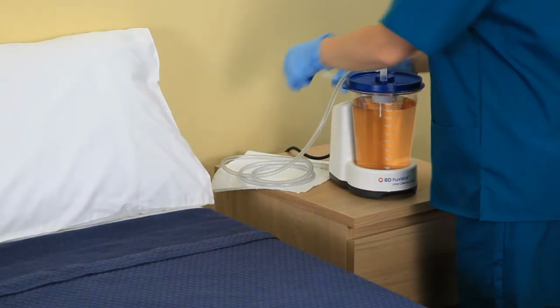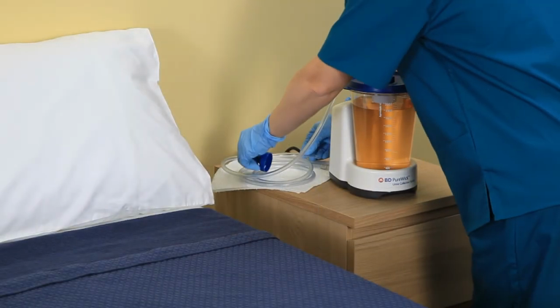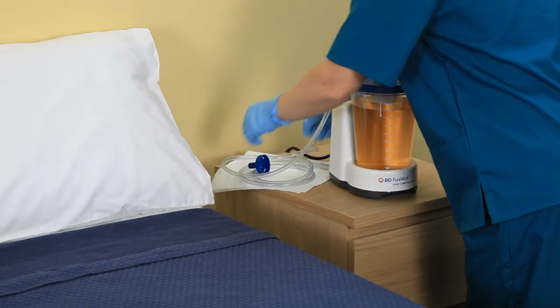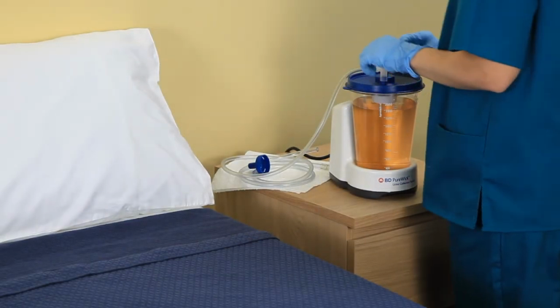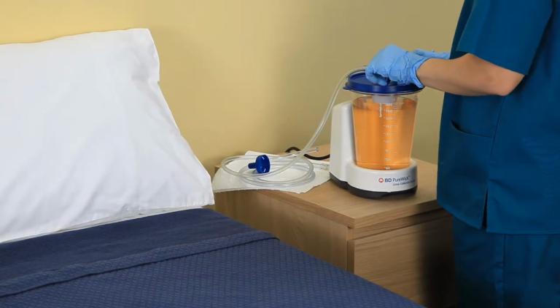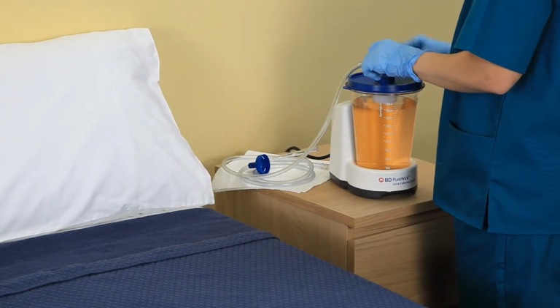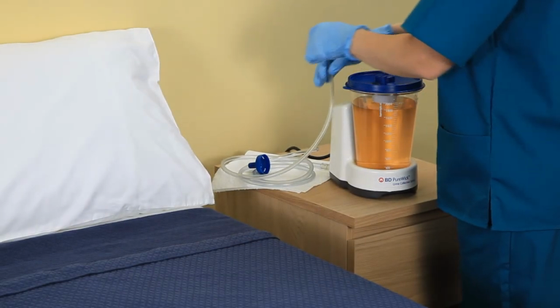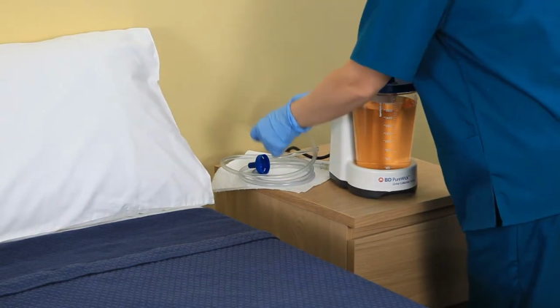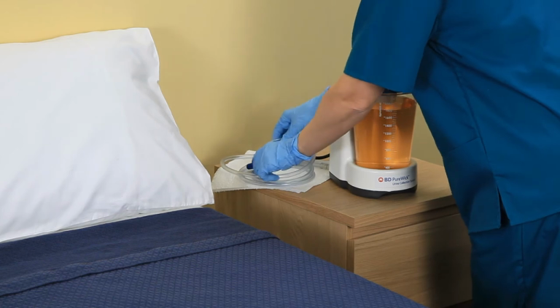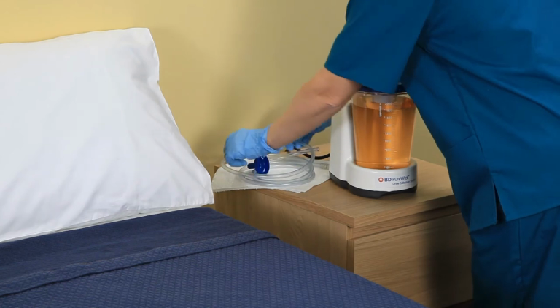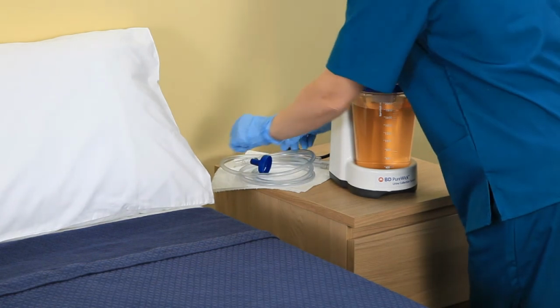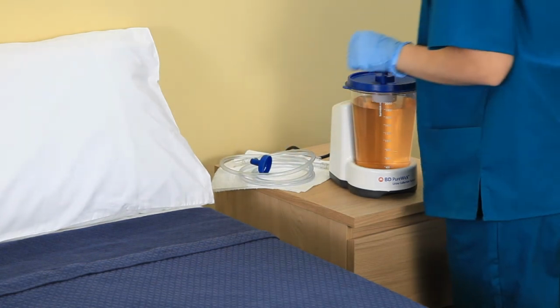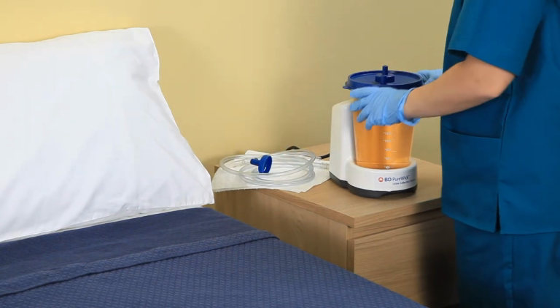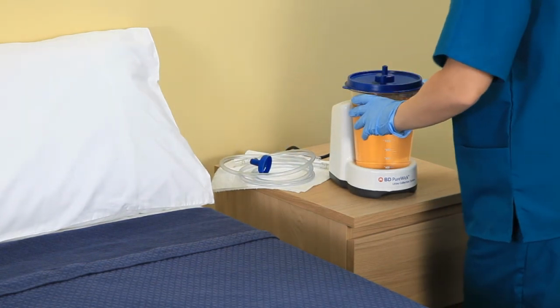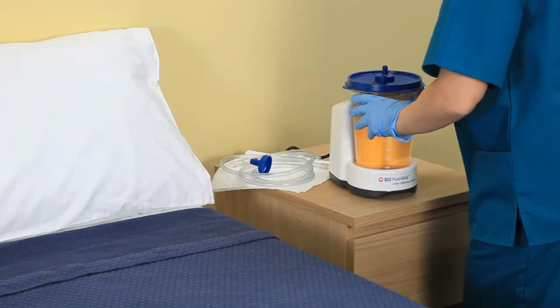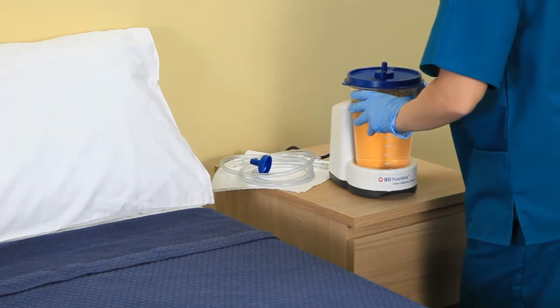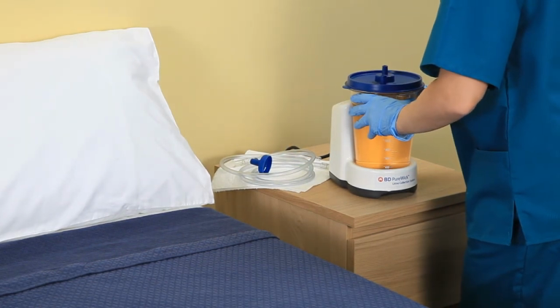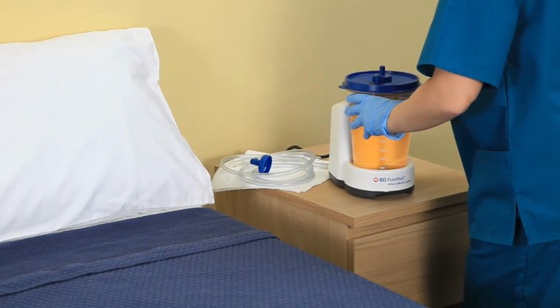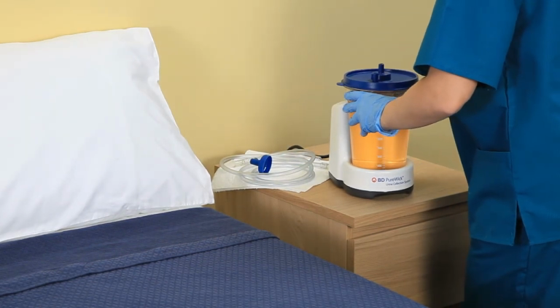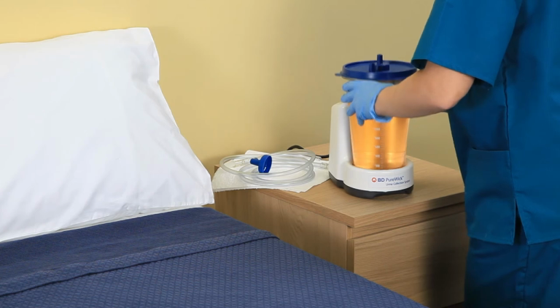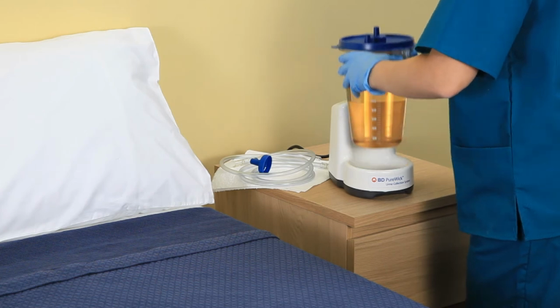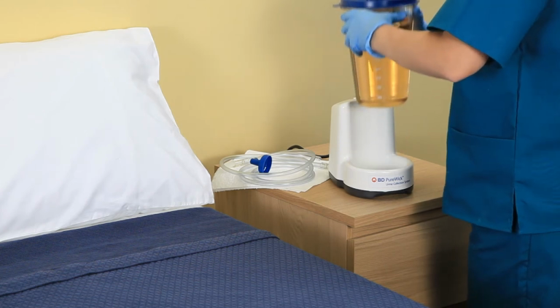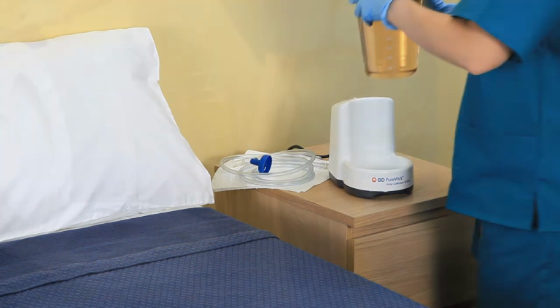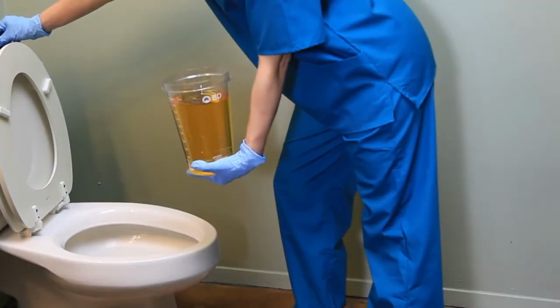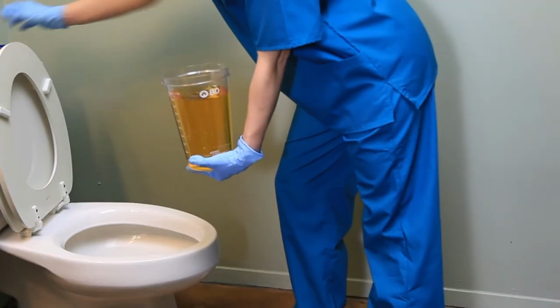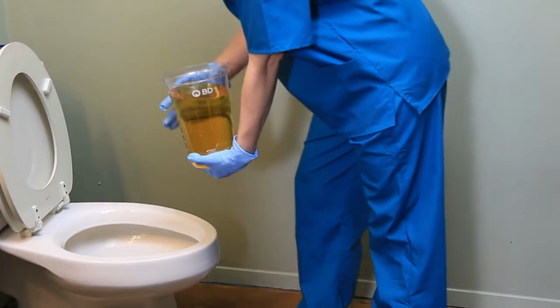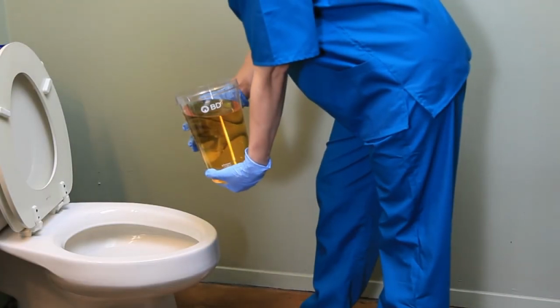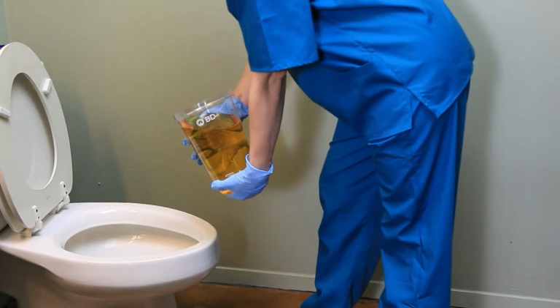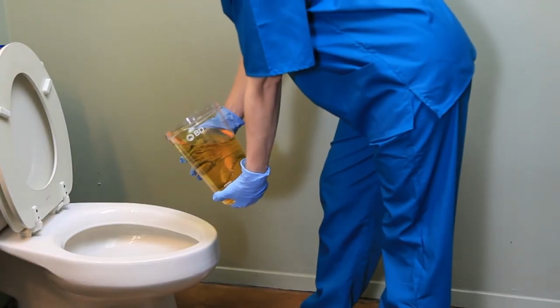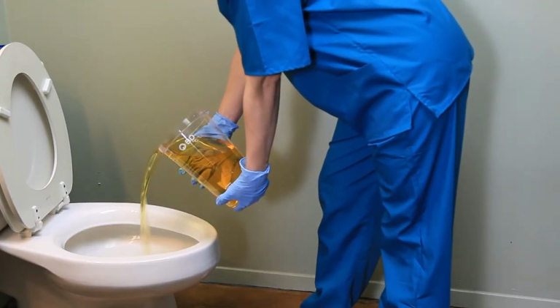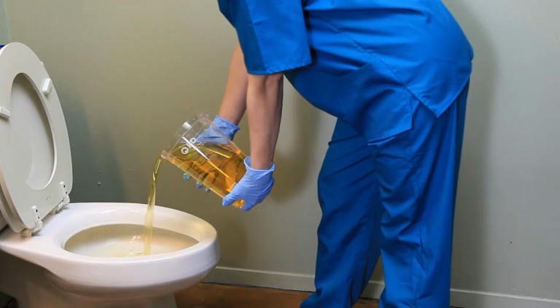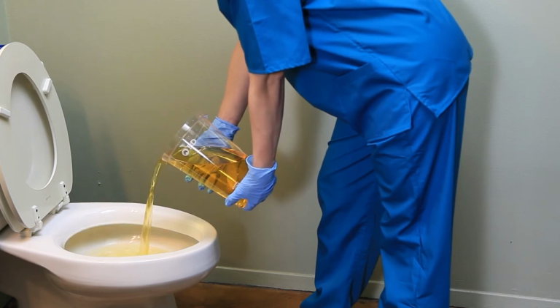Disconnect collector tubing and pump tubing from the canister. Lift the collection canister from the Purewick urine collection system. Do not lift the canister by the lid. Take the canister into an area appropriate for disposal.